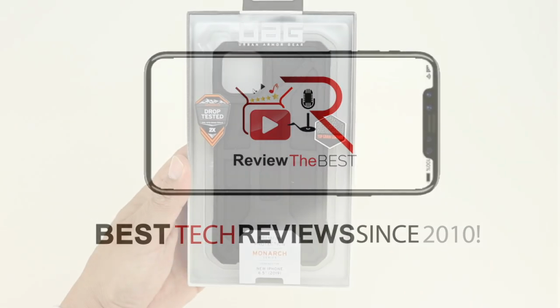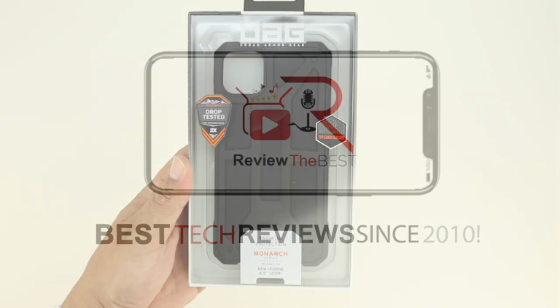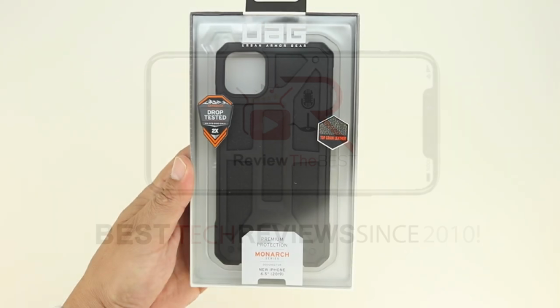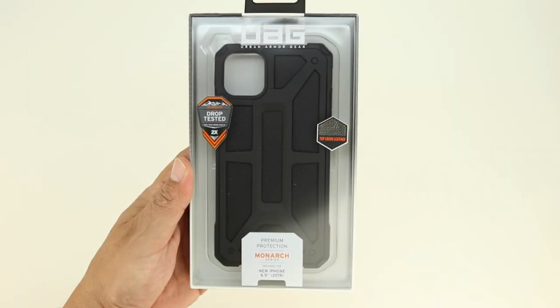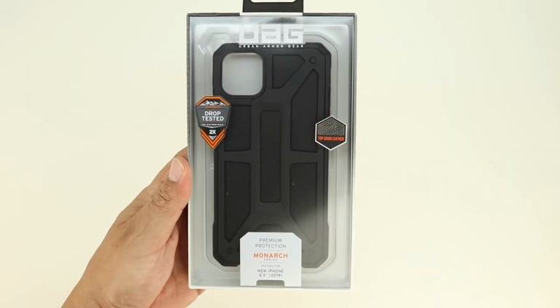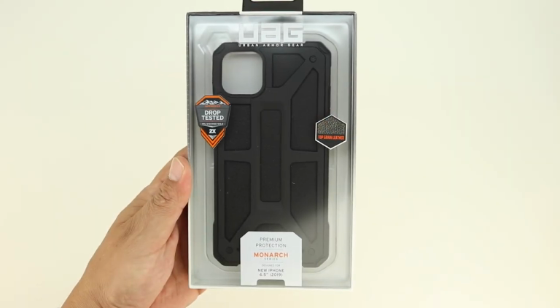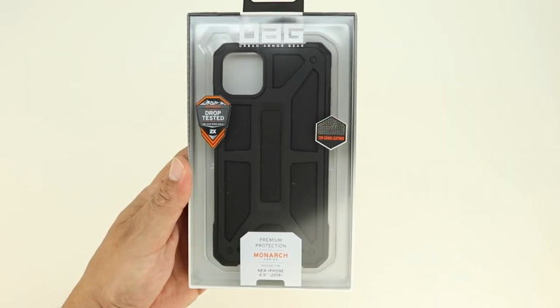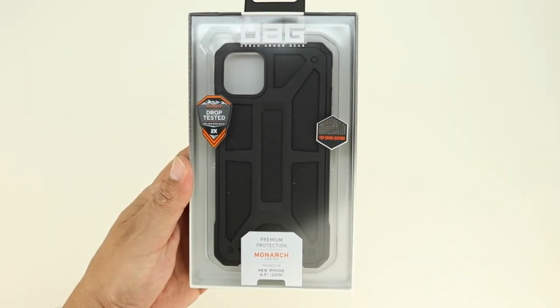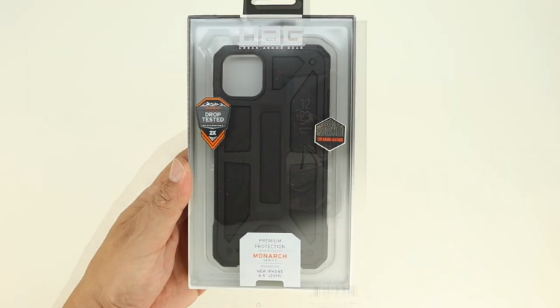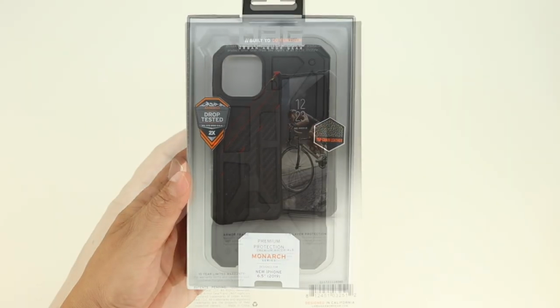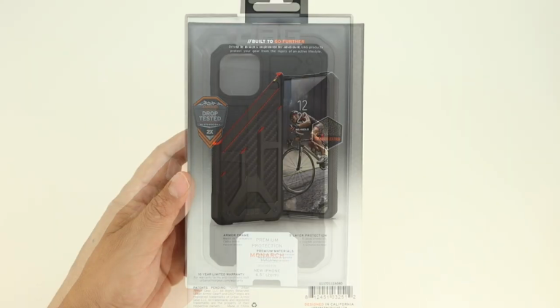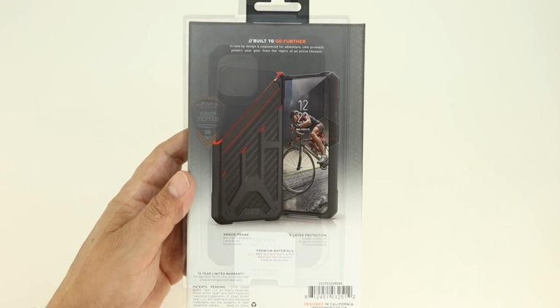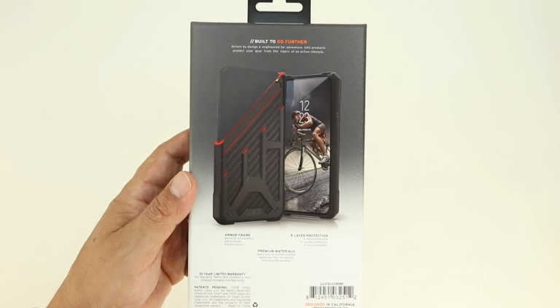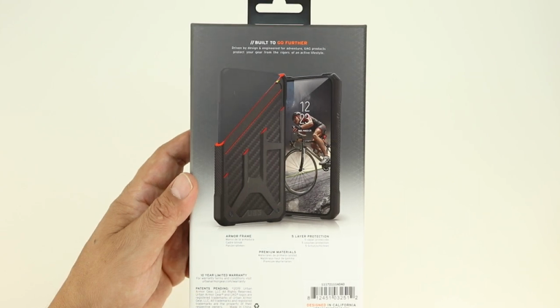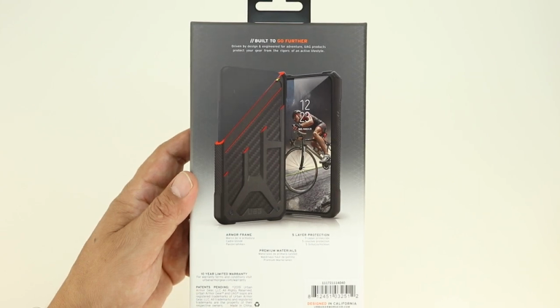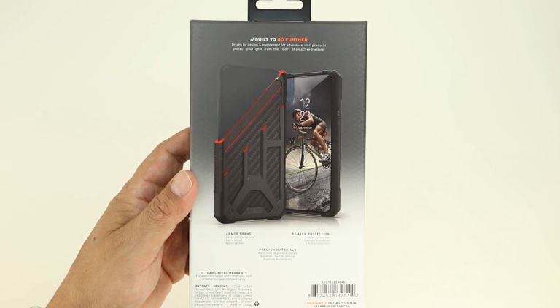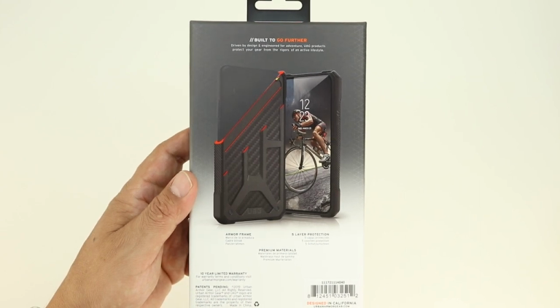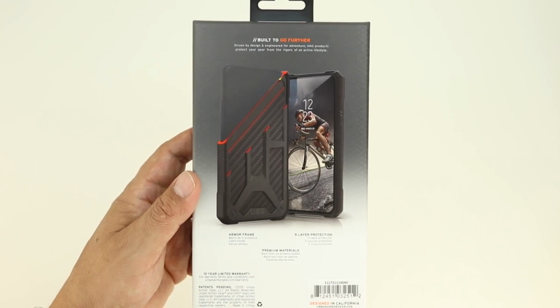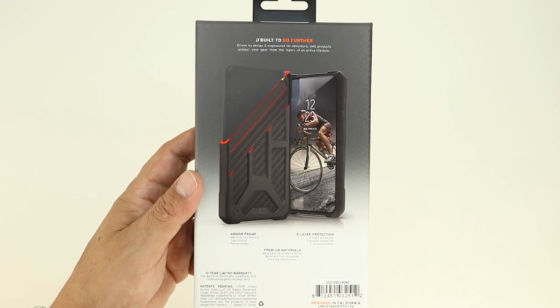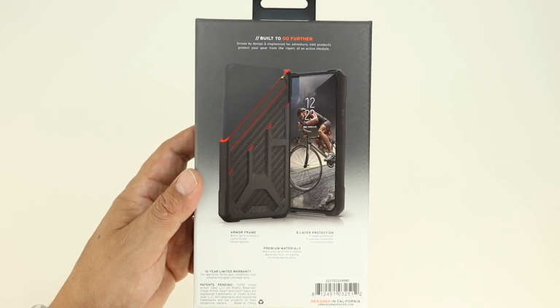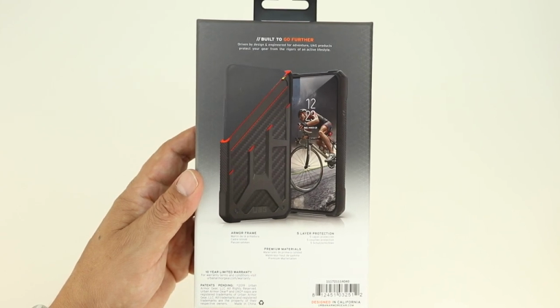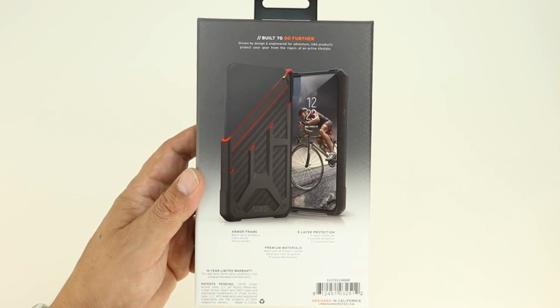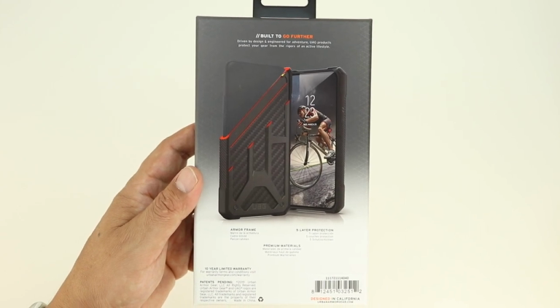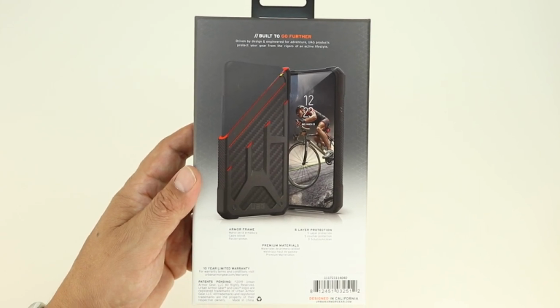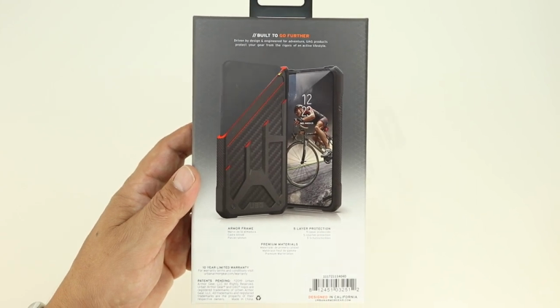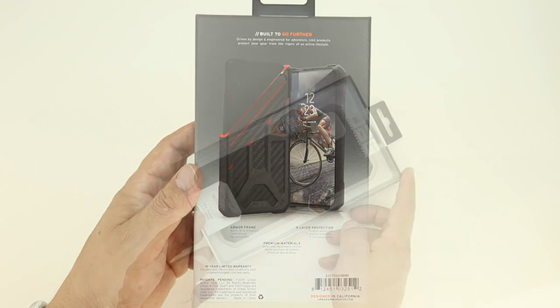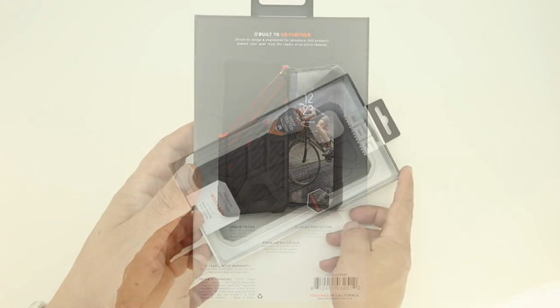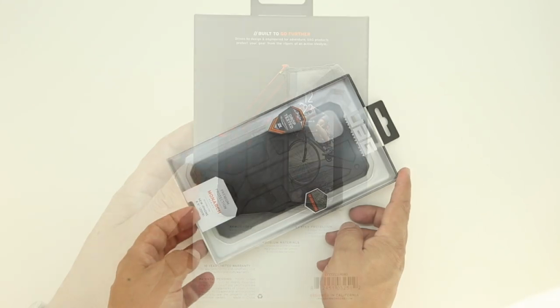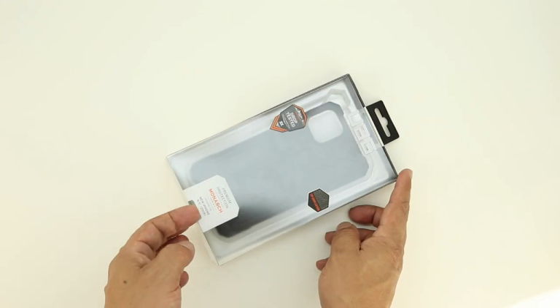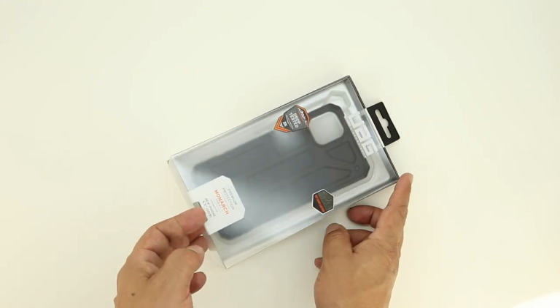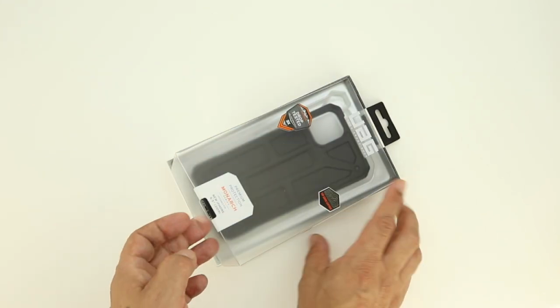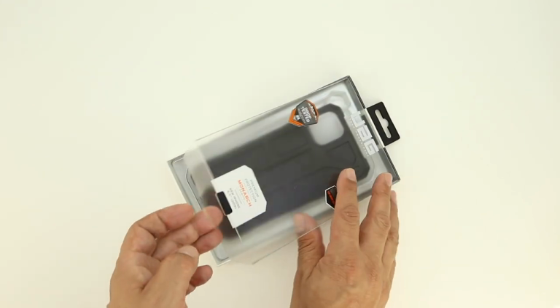Welcome back and I'd first like to send a huge shout out to the professional staff at Urban Armor Gear for sending out this case for review. And let's get right into it.